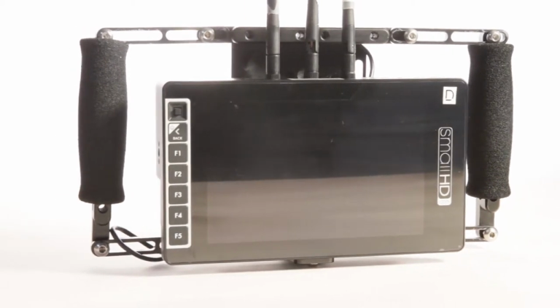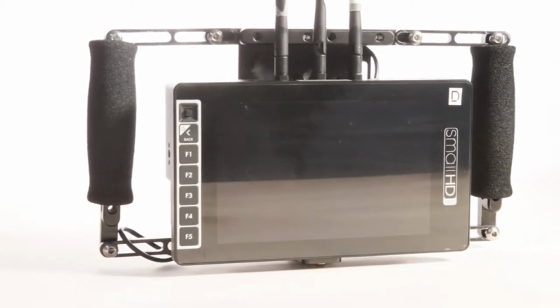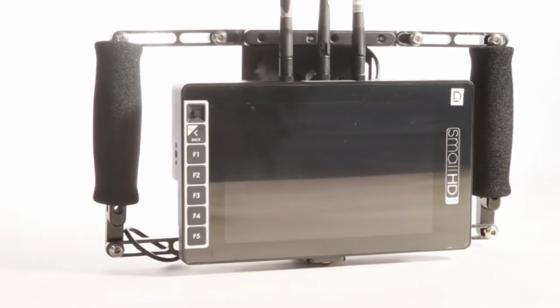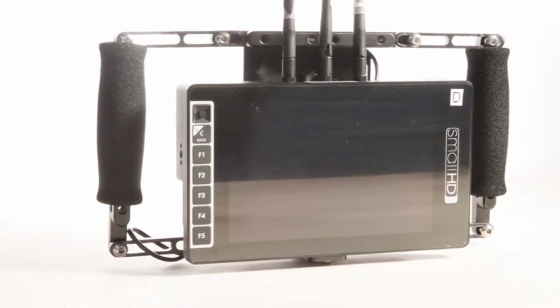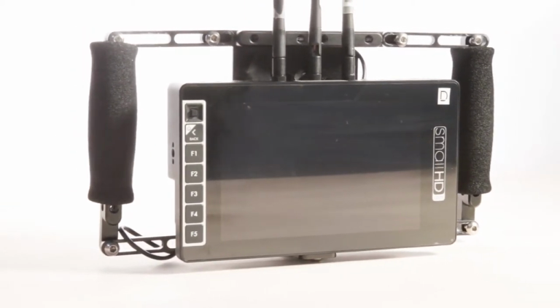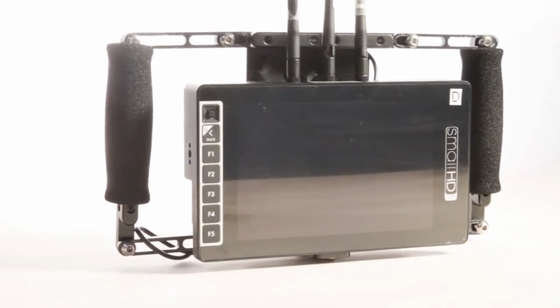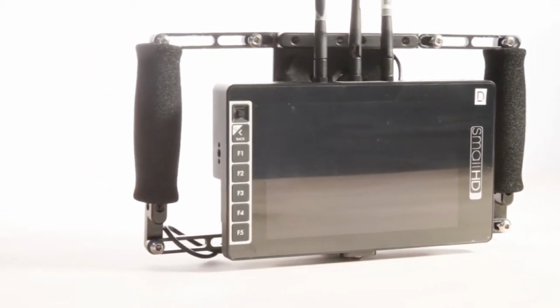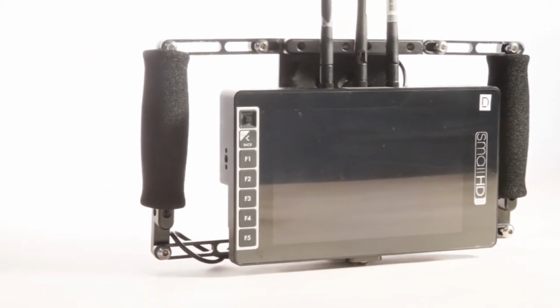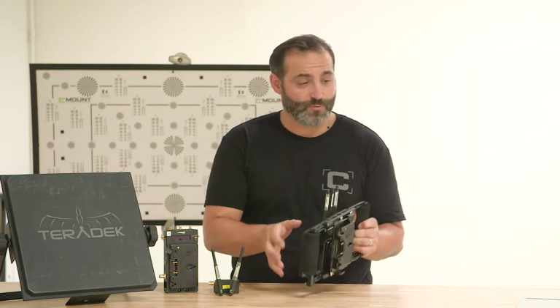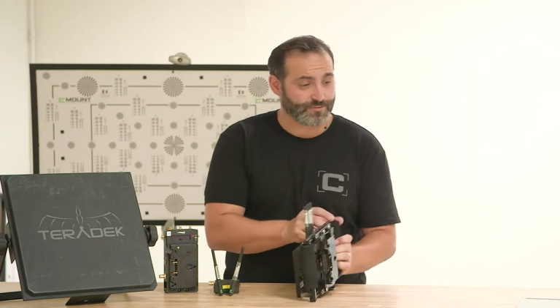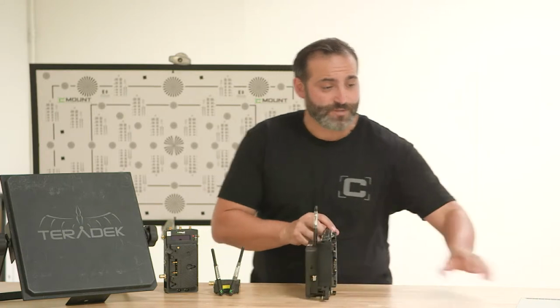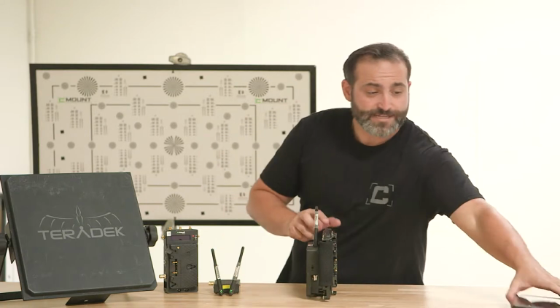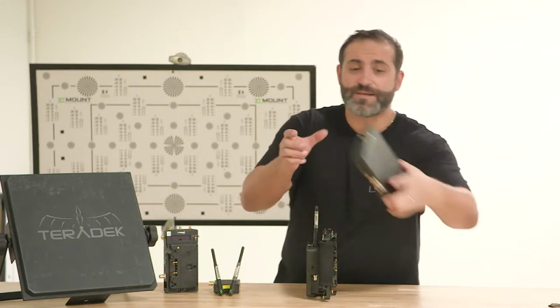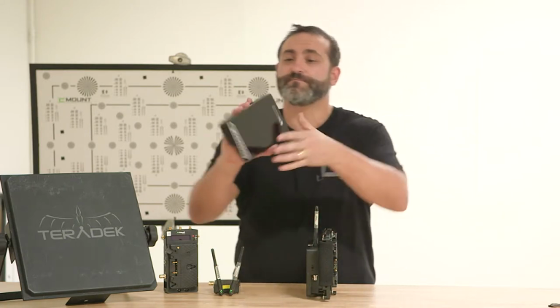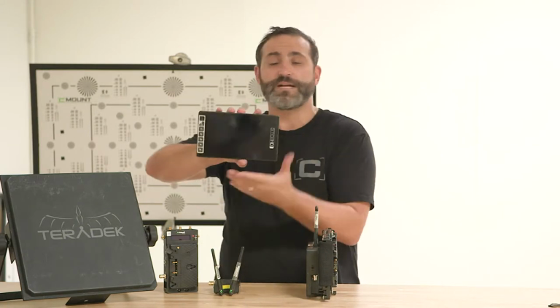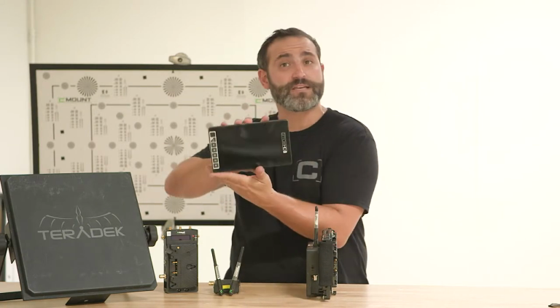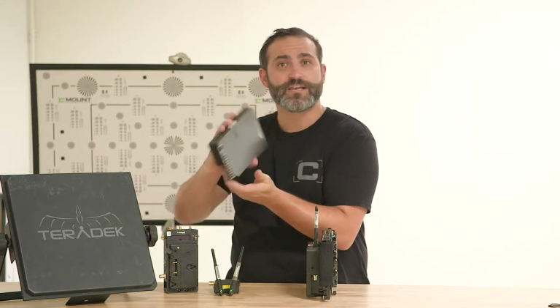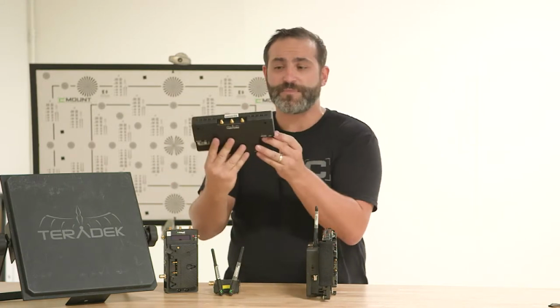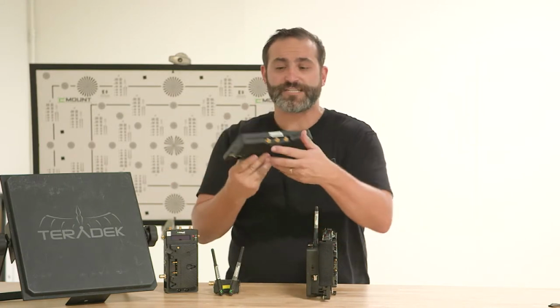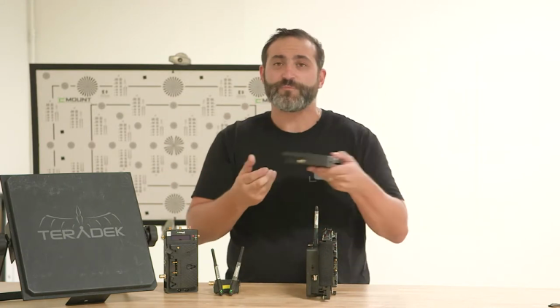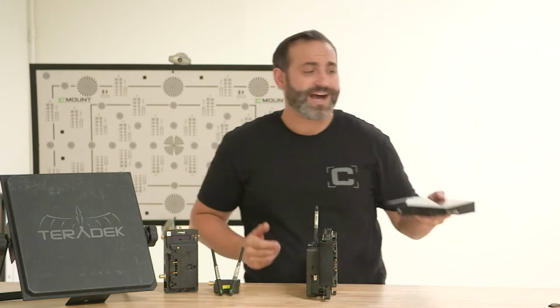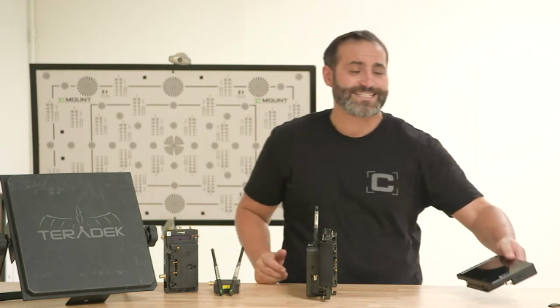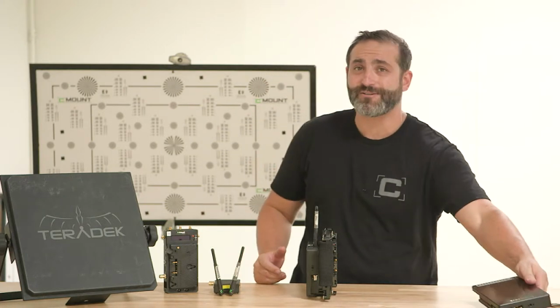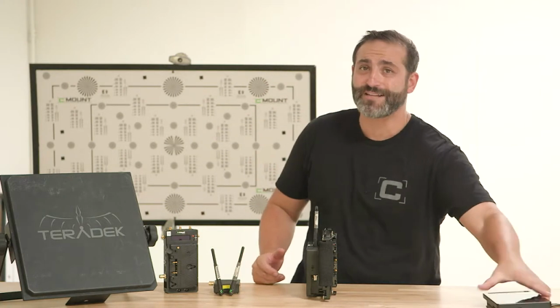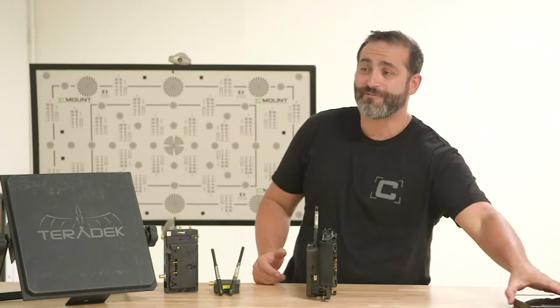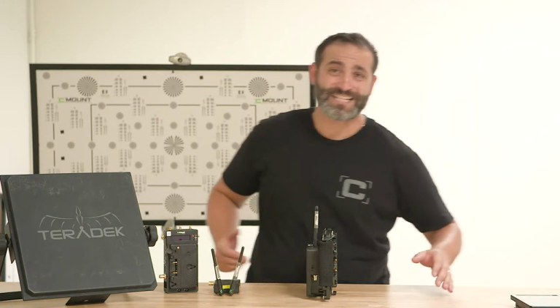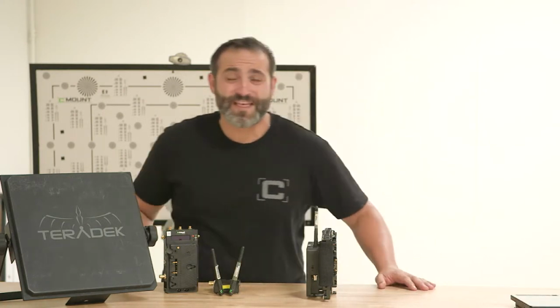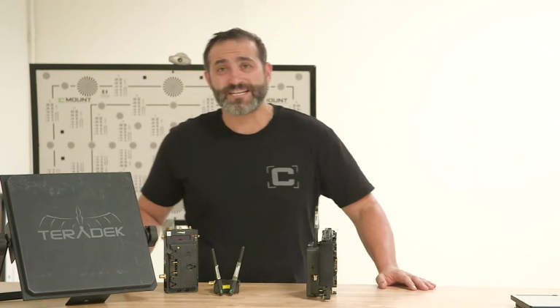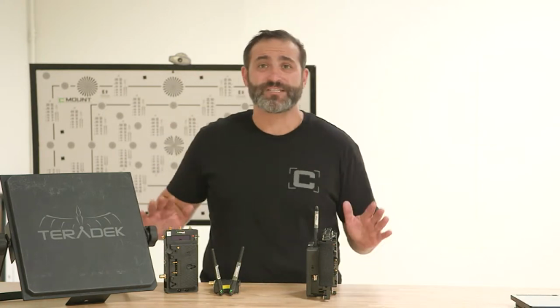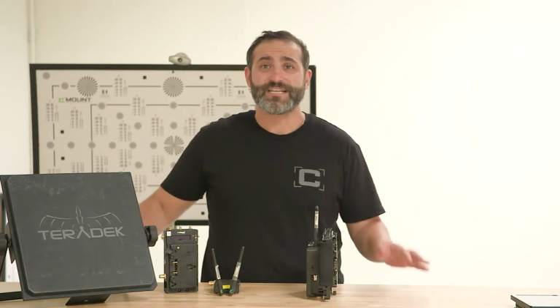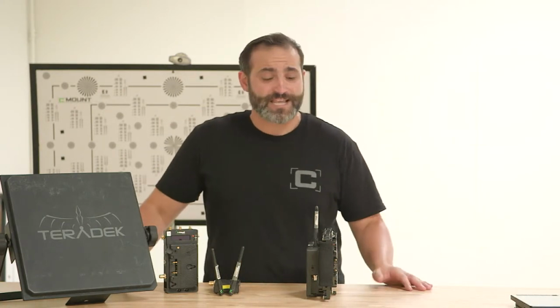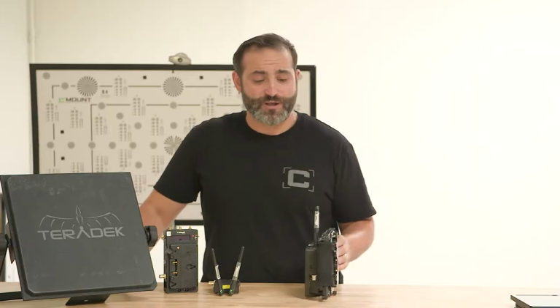It's a really cool feature. First of all, you can use it as a regular monitor if you wanted to. Without the handles, it's pretty compact. You can mount this — it's probably one of the highest nit monitors out there. I think it's 3000 nit, so you can see it in daylight no problem.